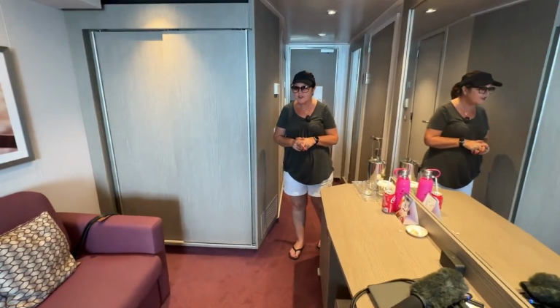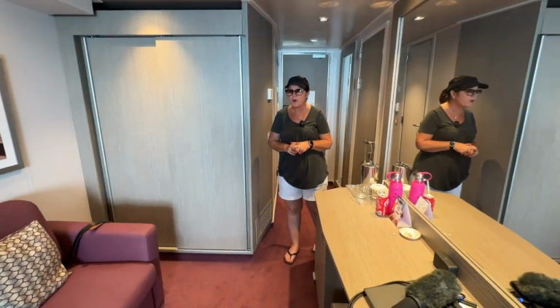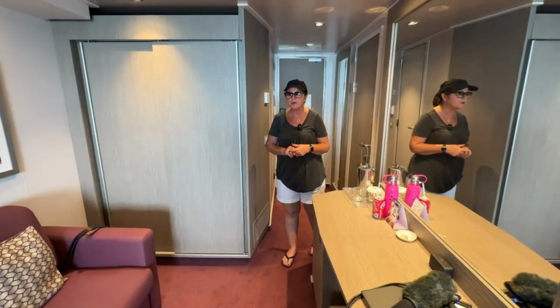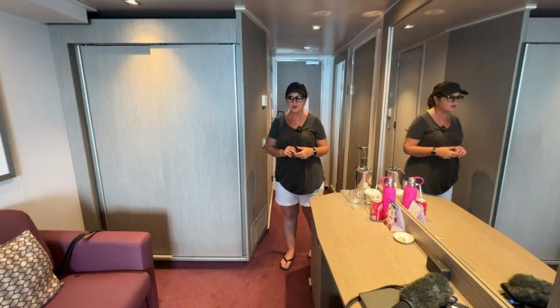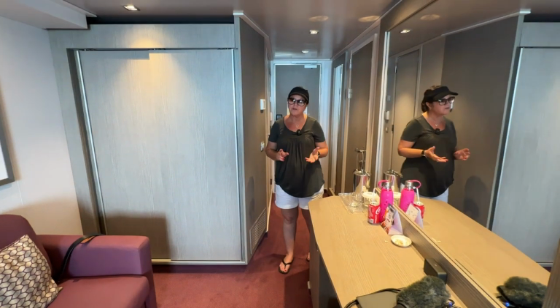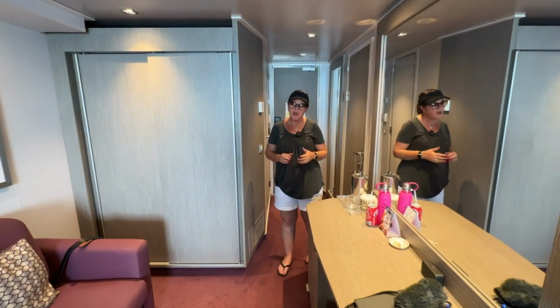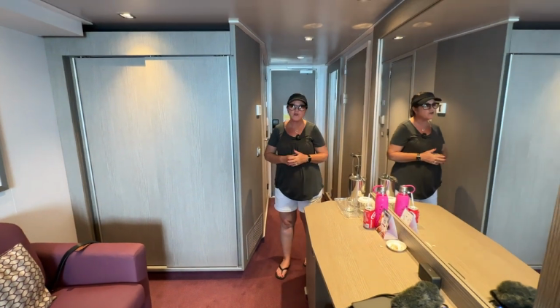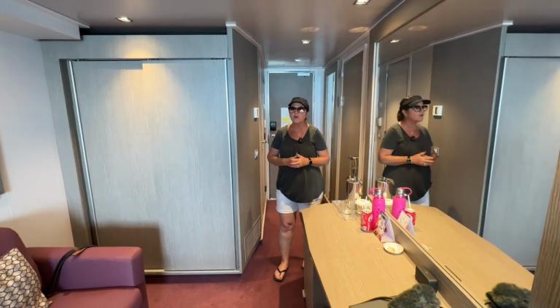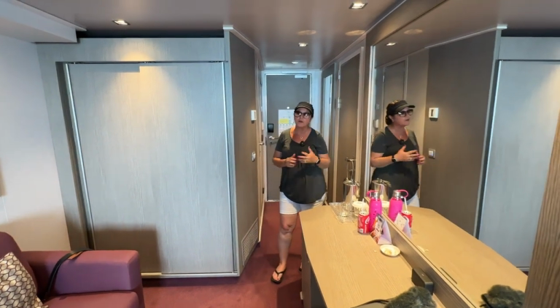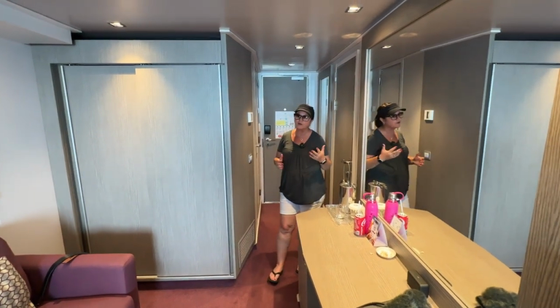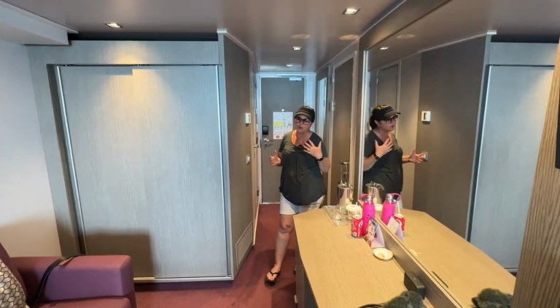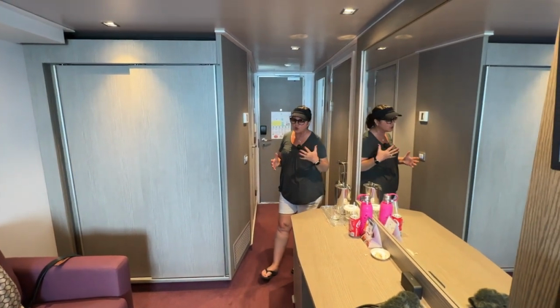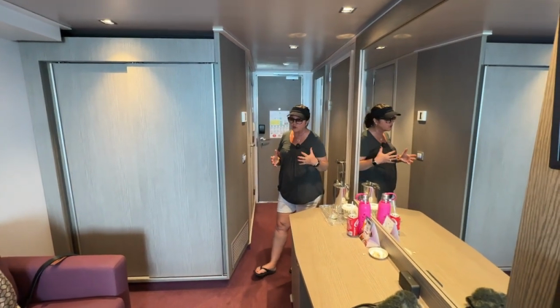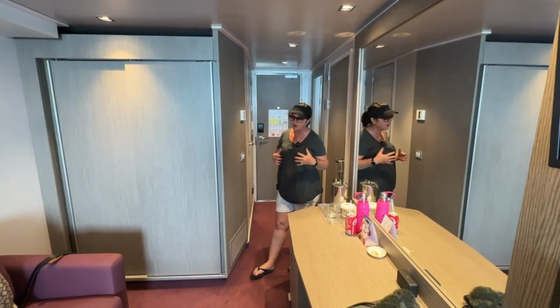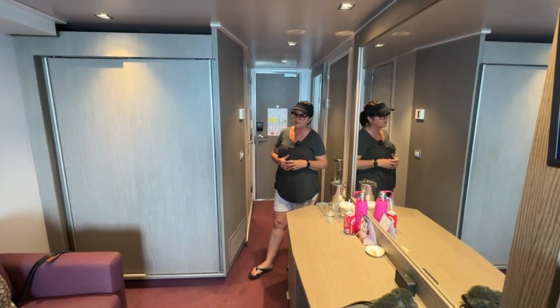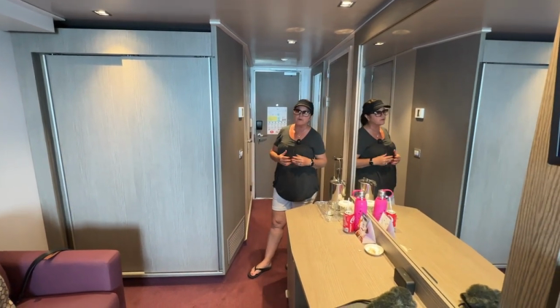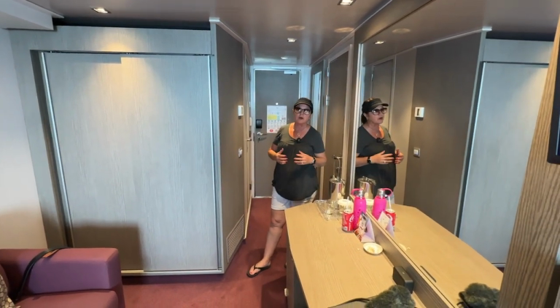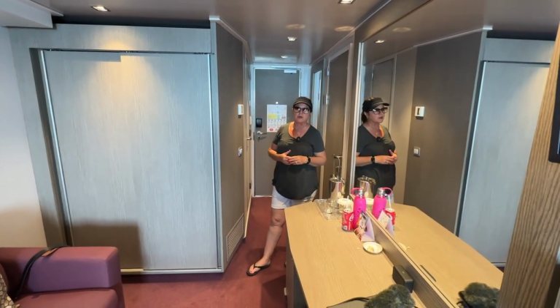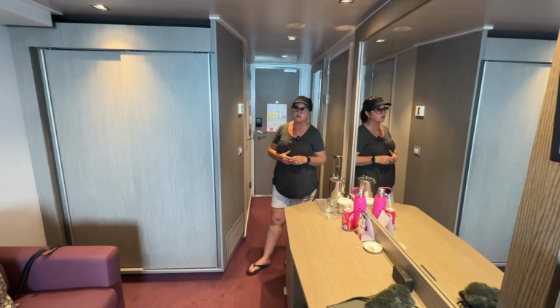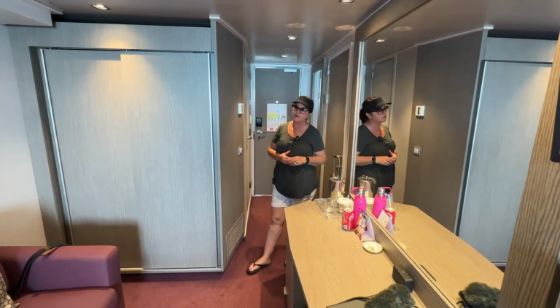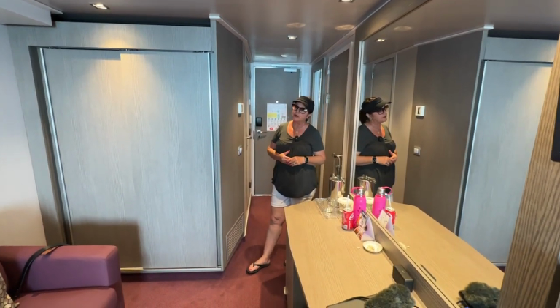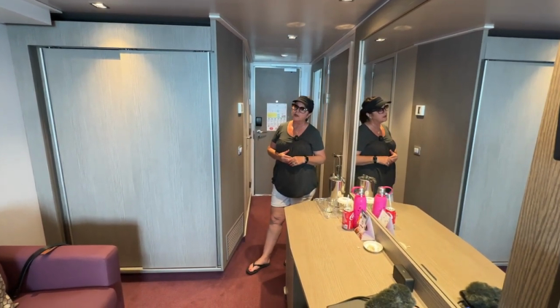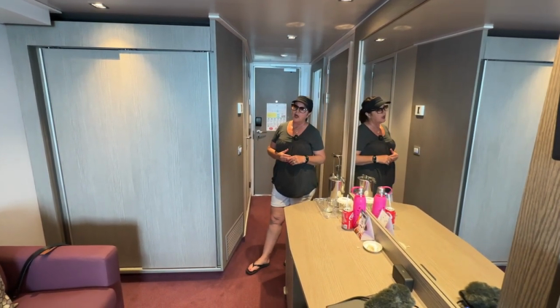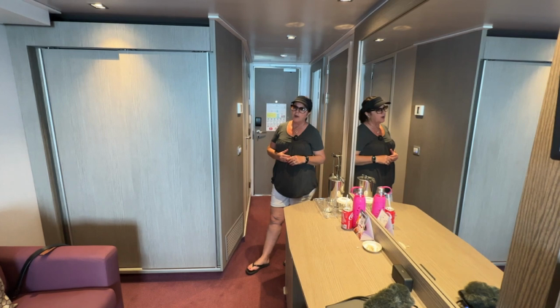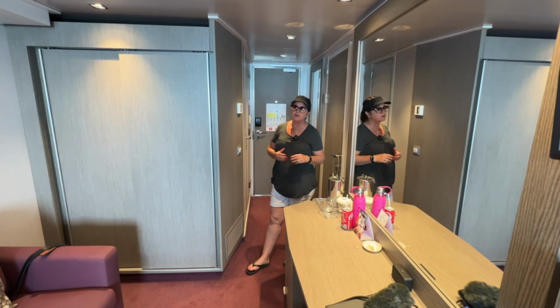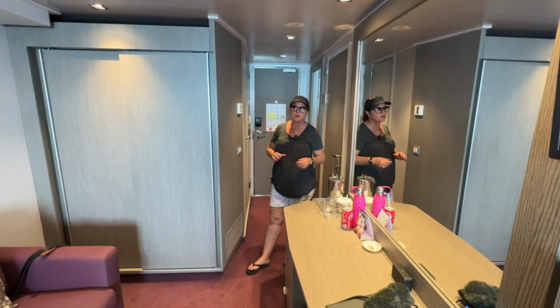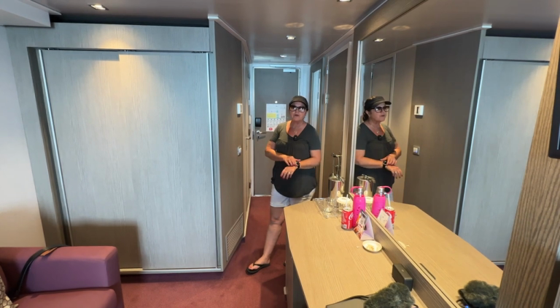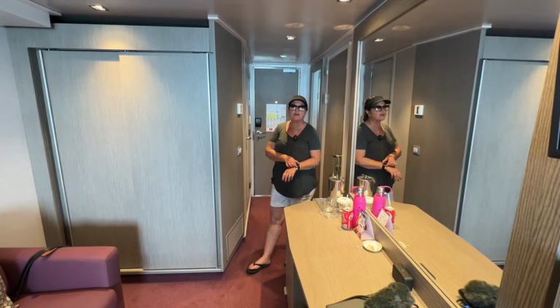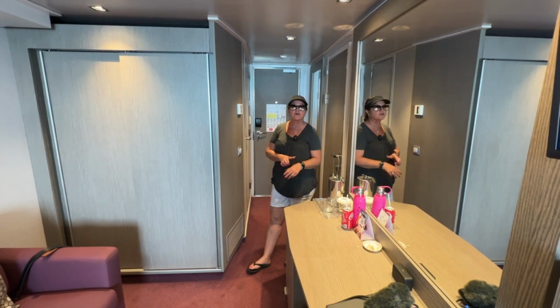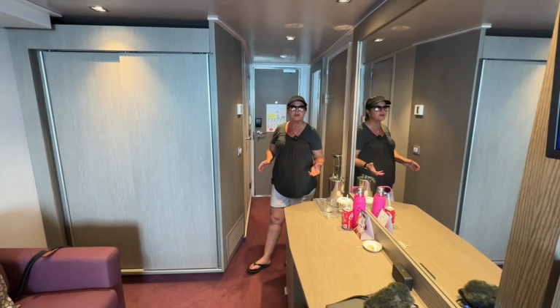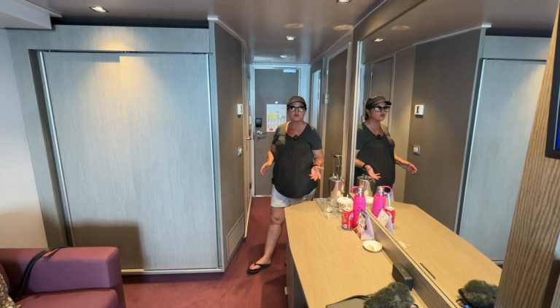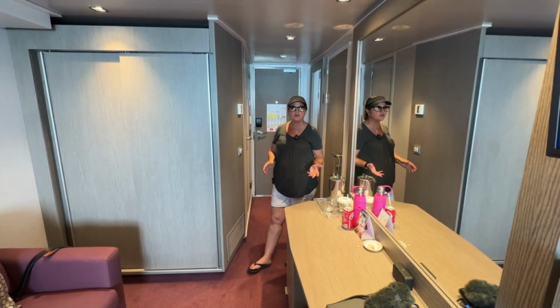I think you probably could sleep four. I don't know if I'd do it for adults, but a couple of kids would be great. We found that there's plenty of storage.